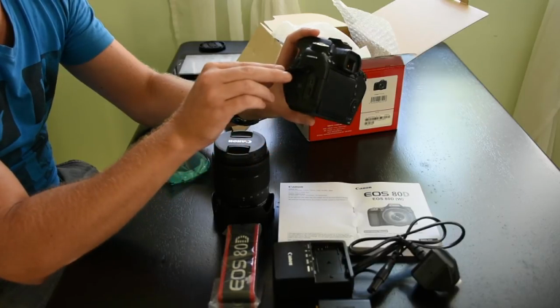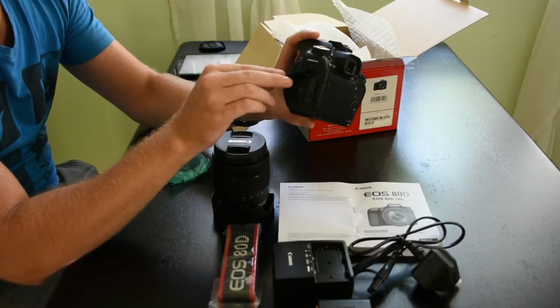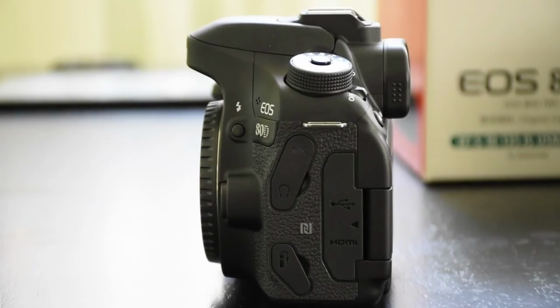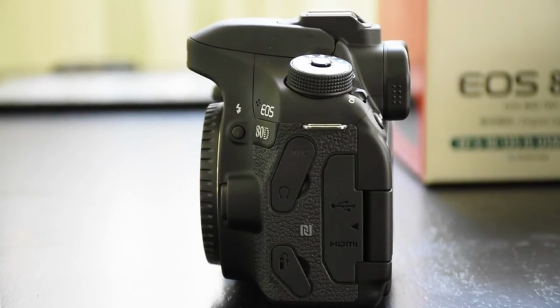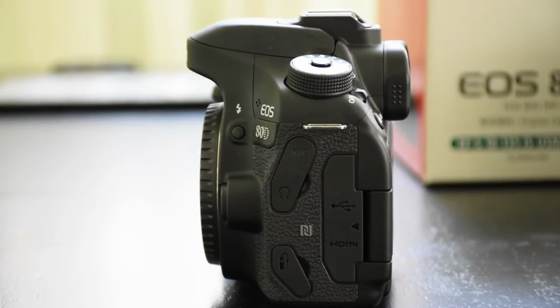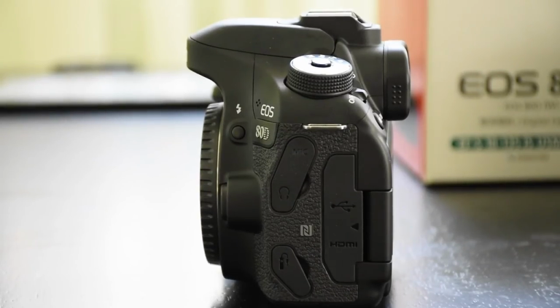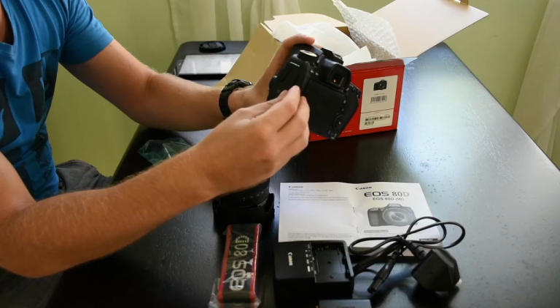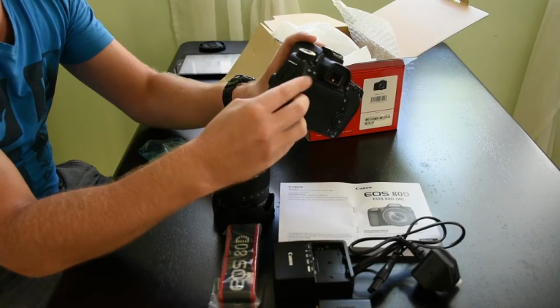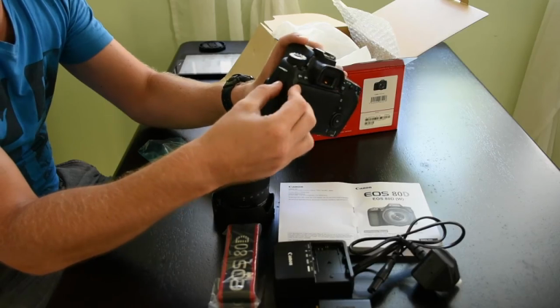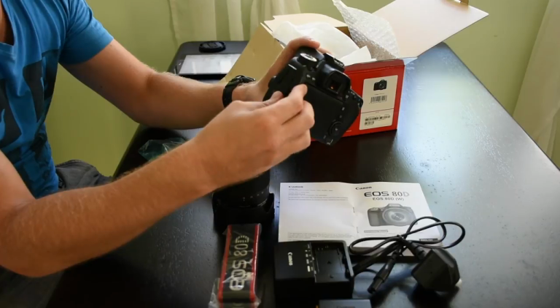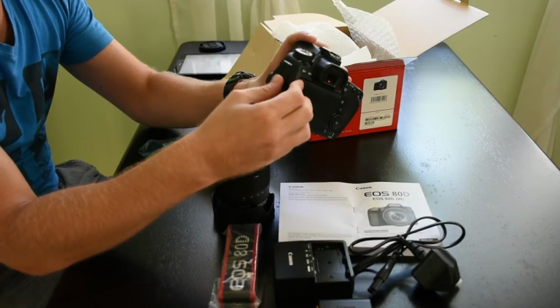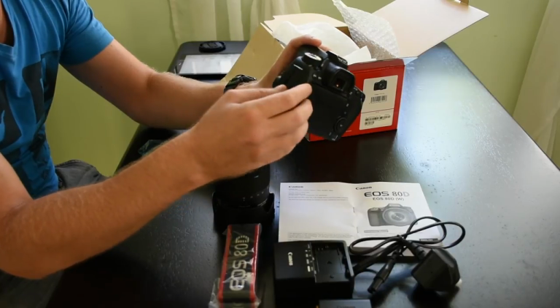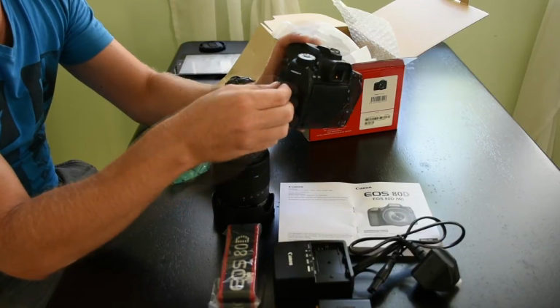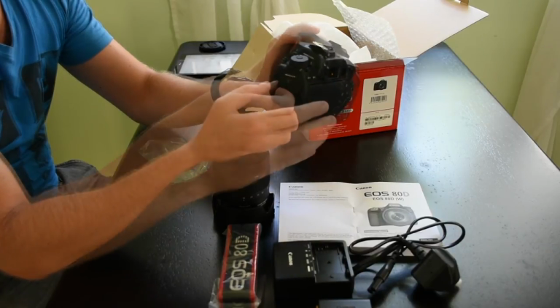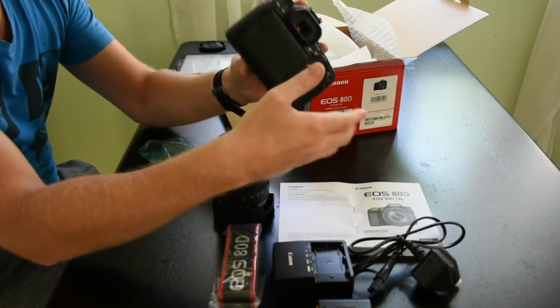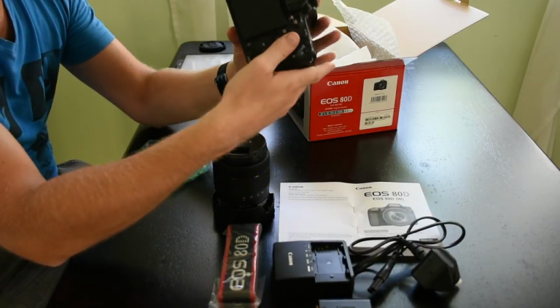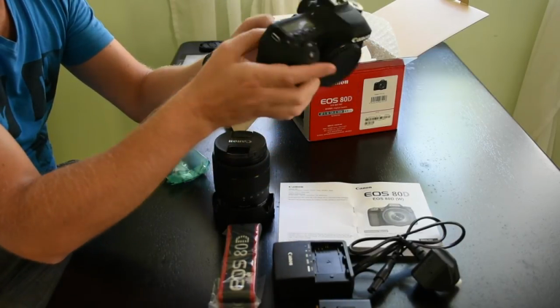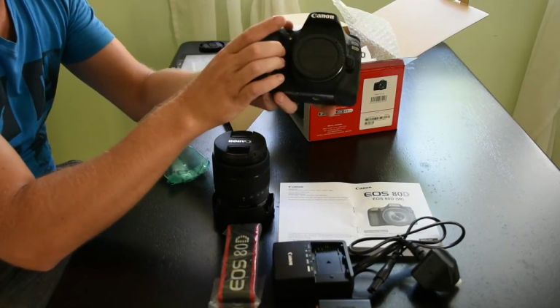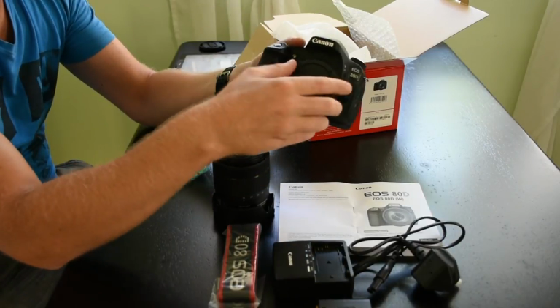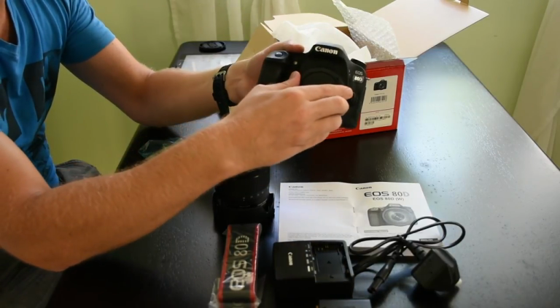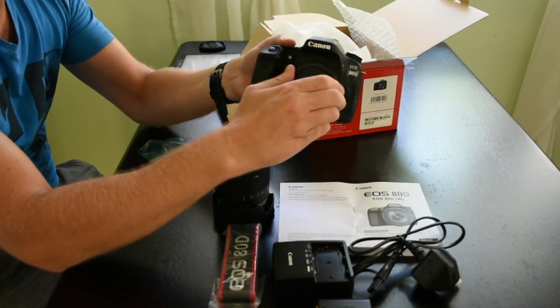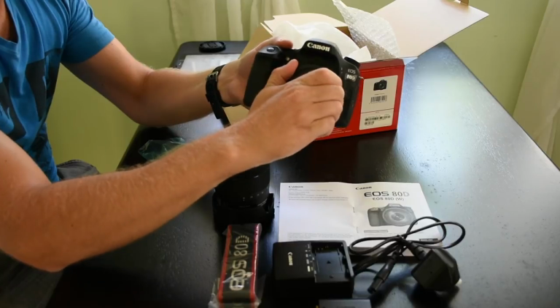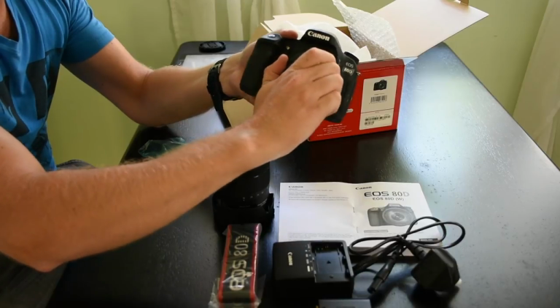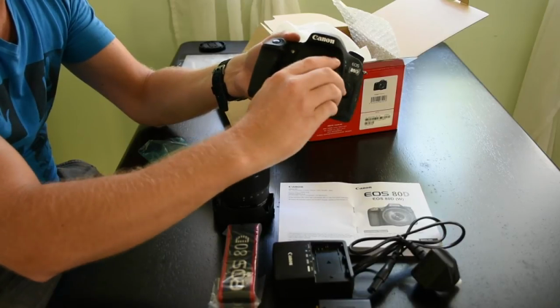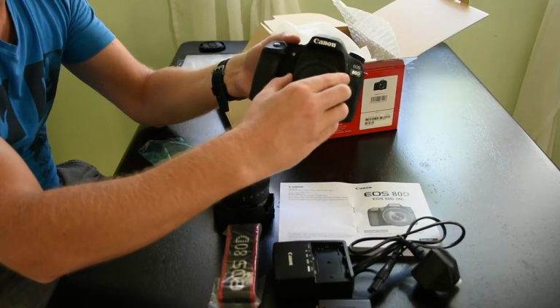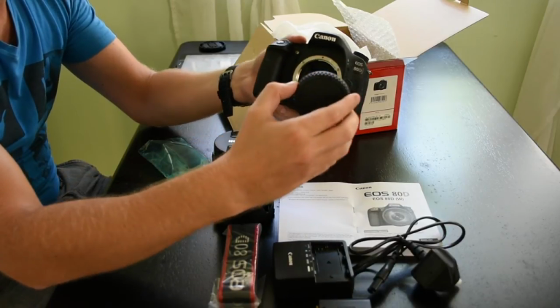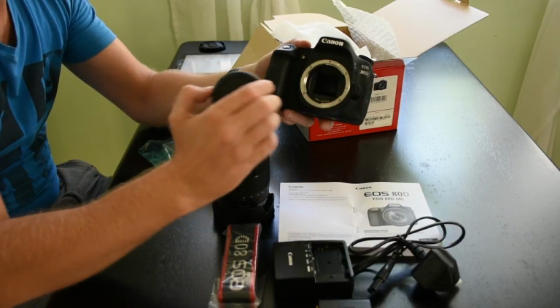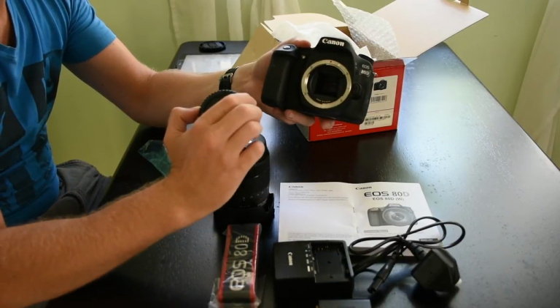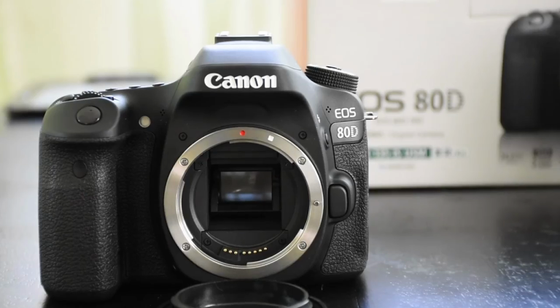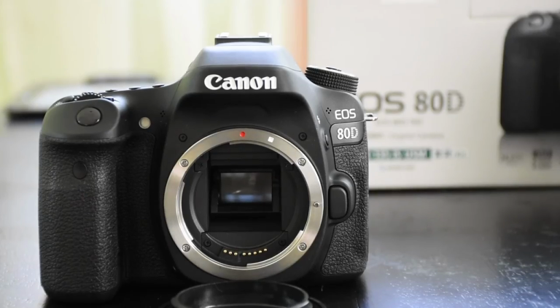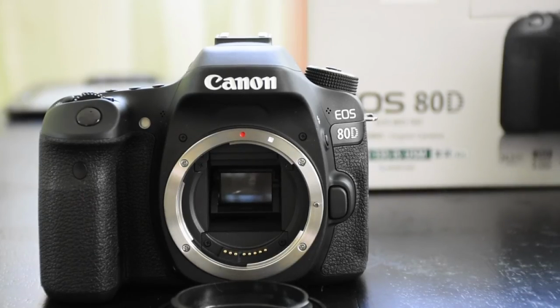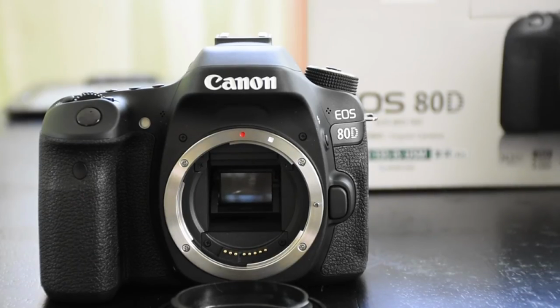We have a variety of input jacks: HDMI, headphone jack. And there's the new 24 megapixel APS-C sensor.